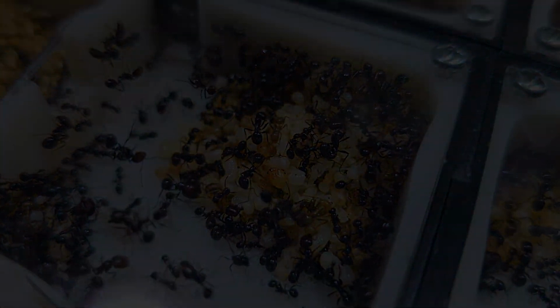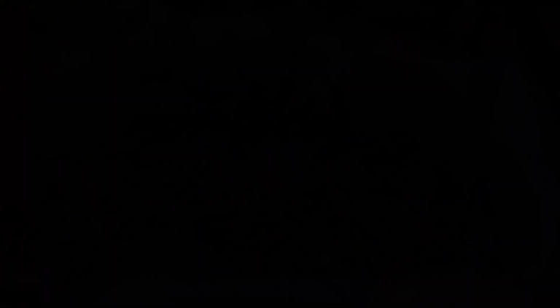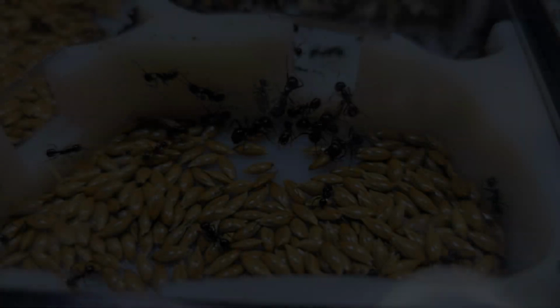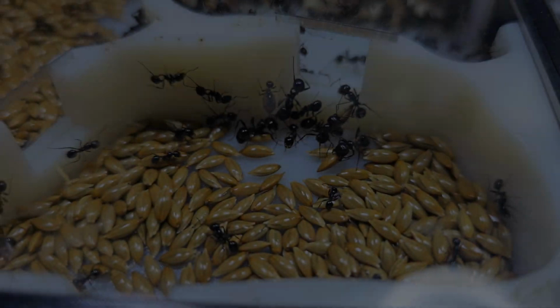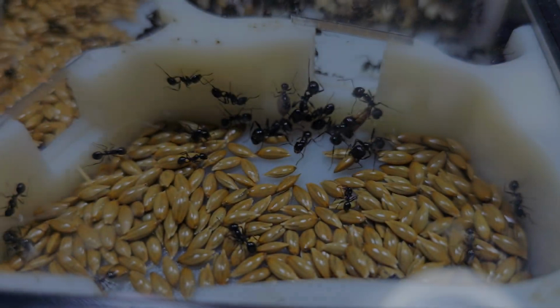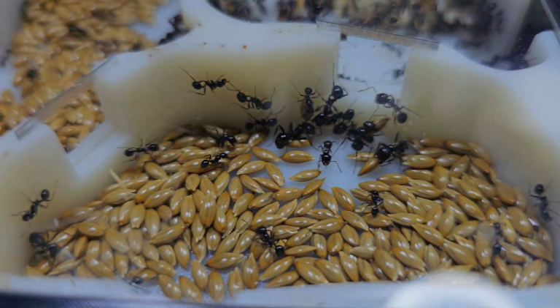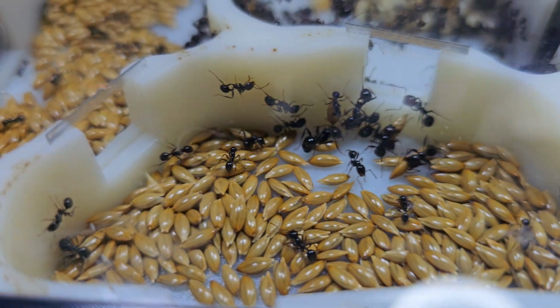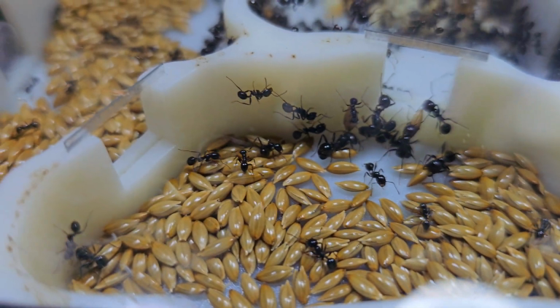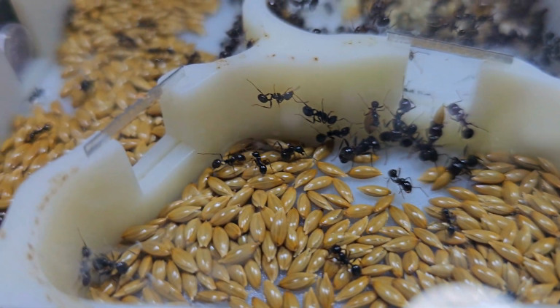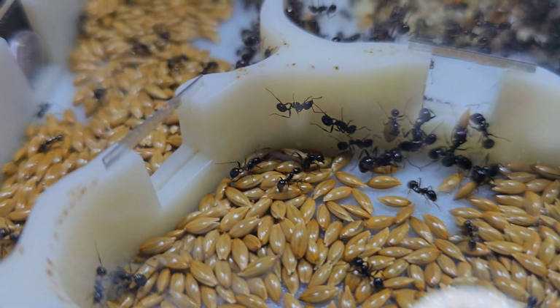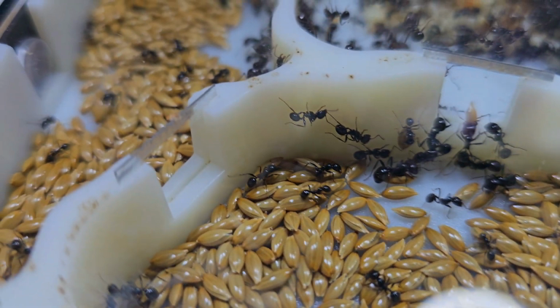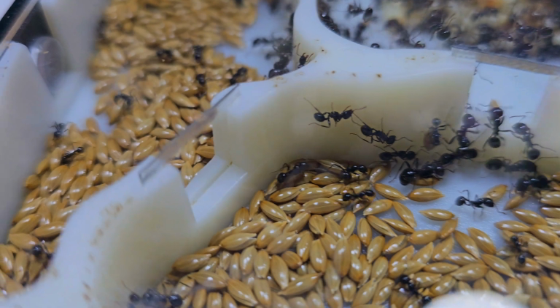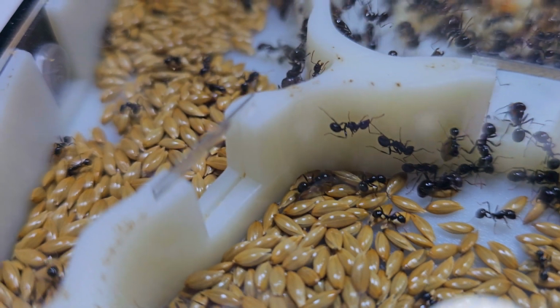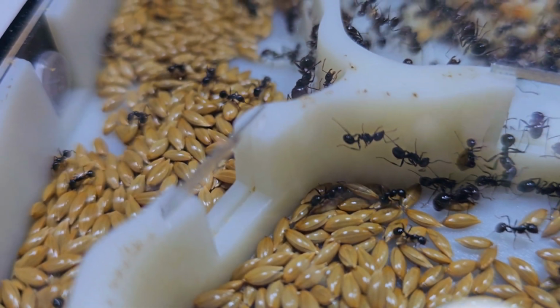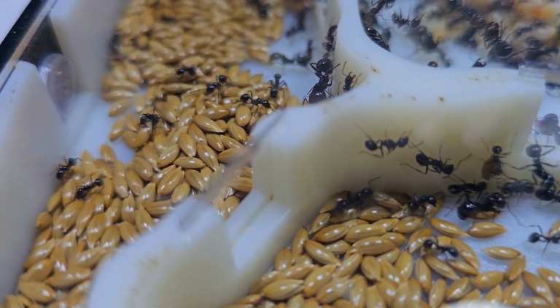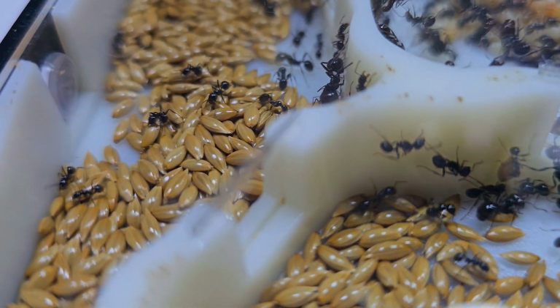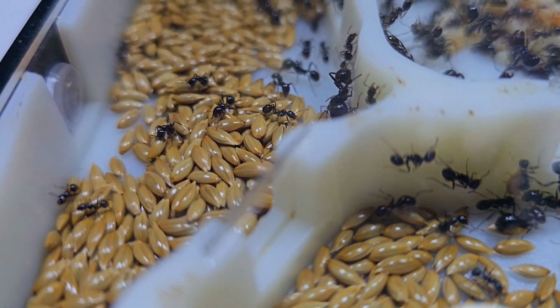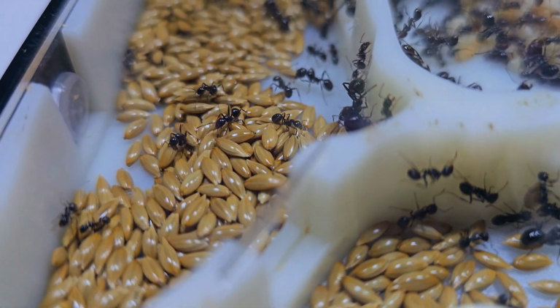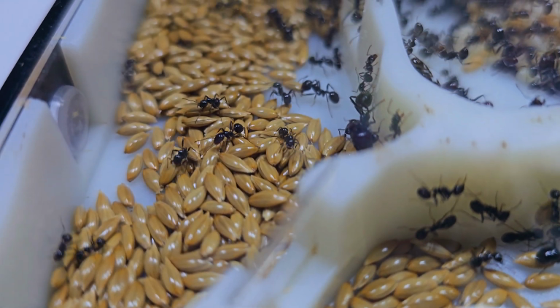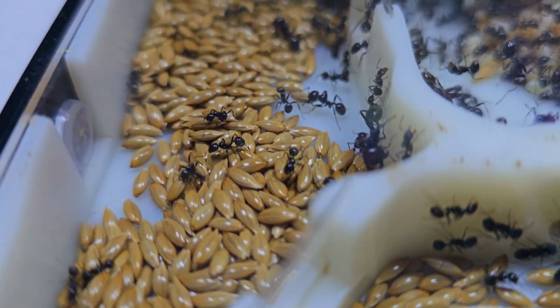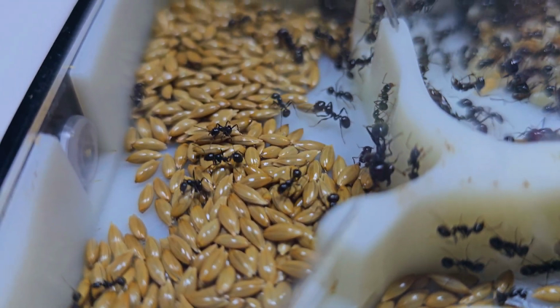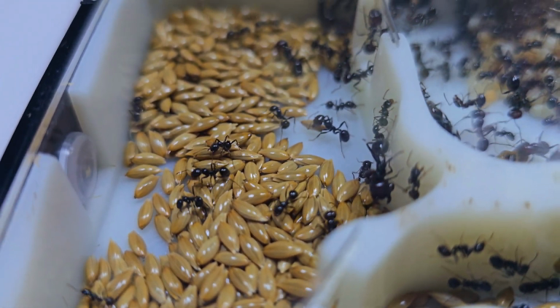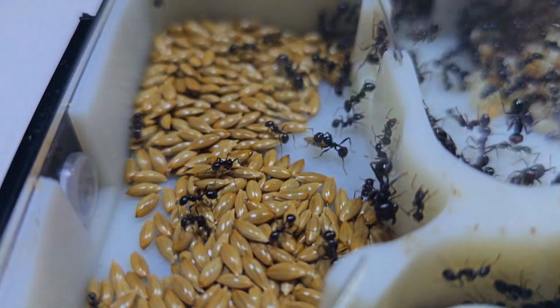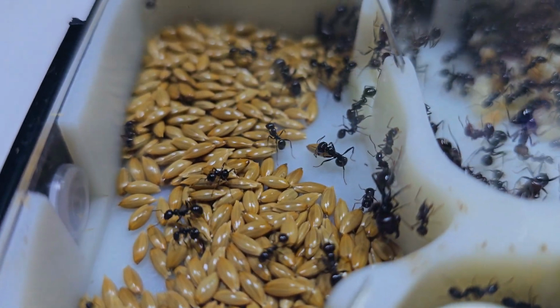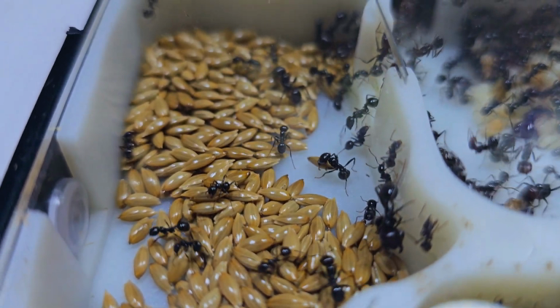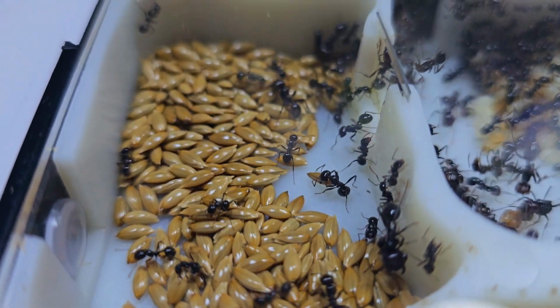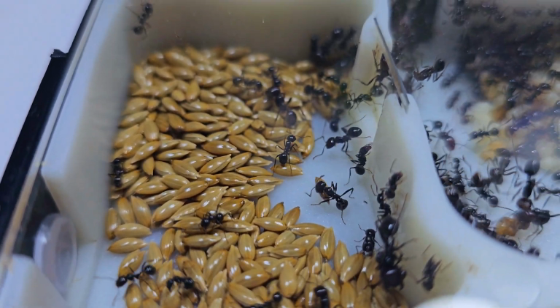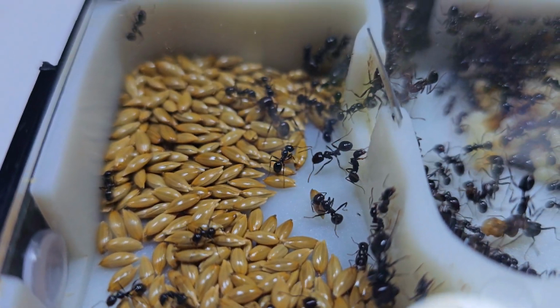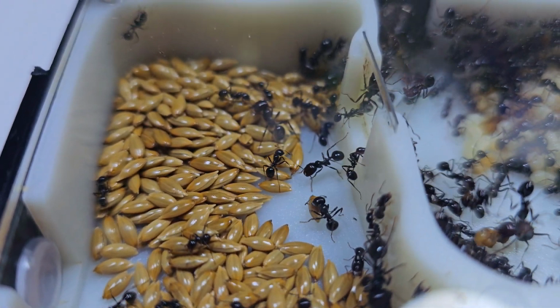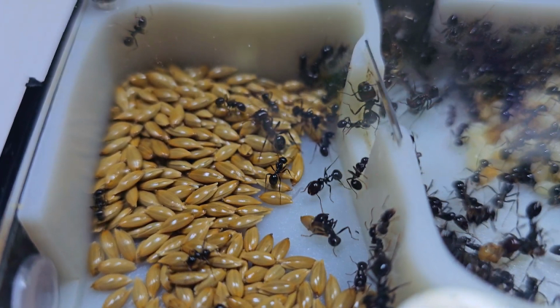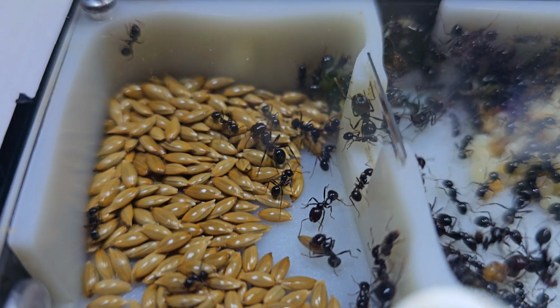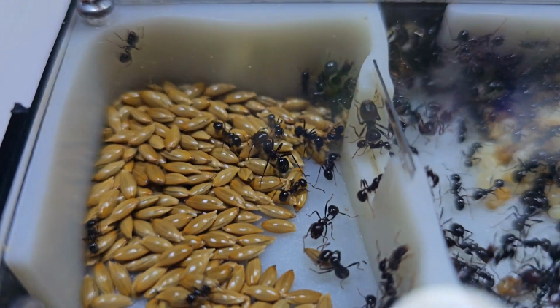This is a Messer Barbarus colony, also known as the harvester ant. This colony should have more than 2,000 individuals in the nest.